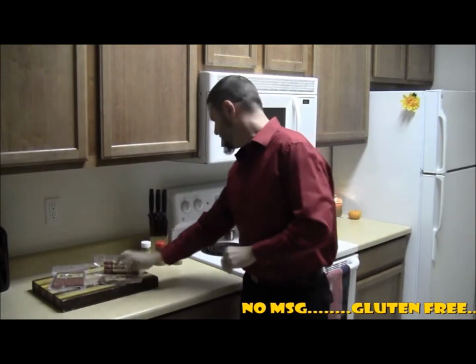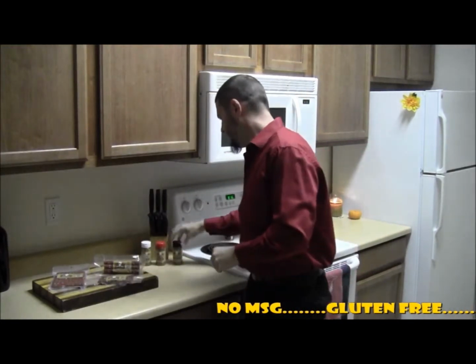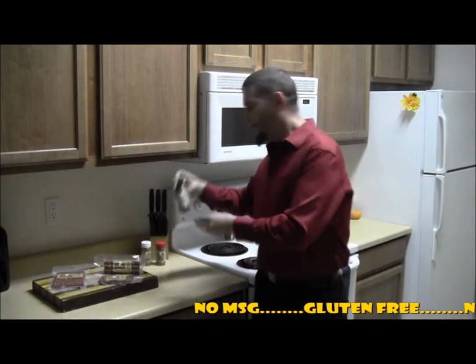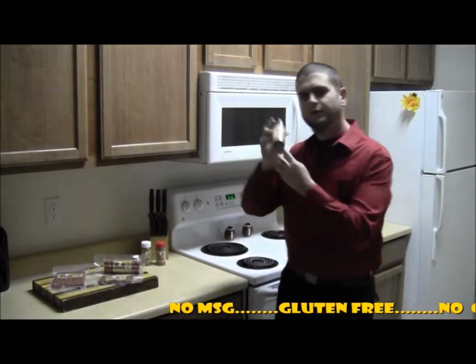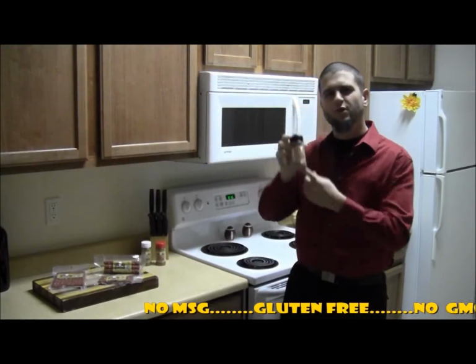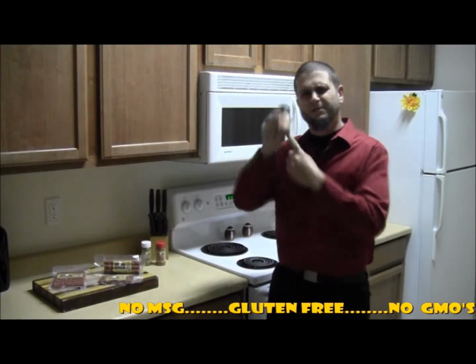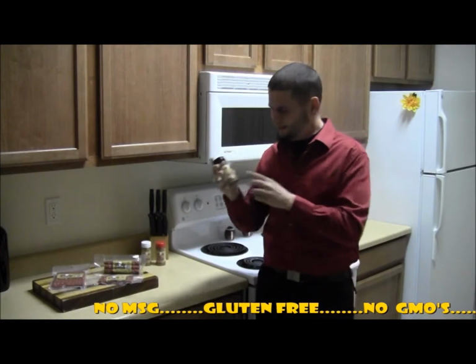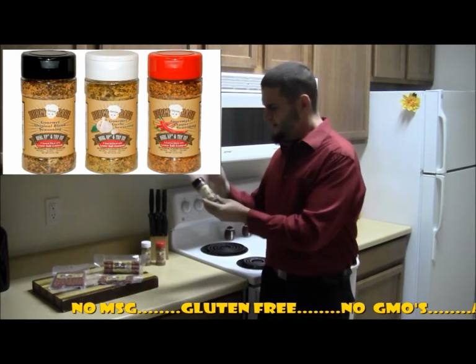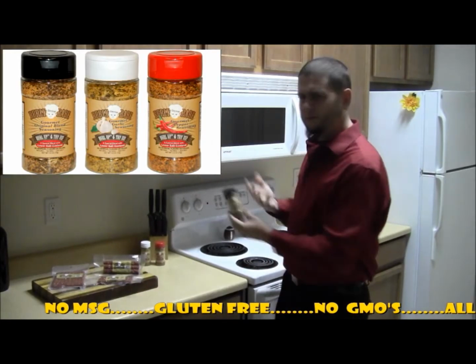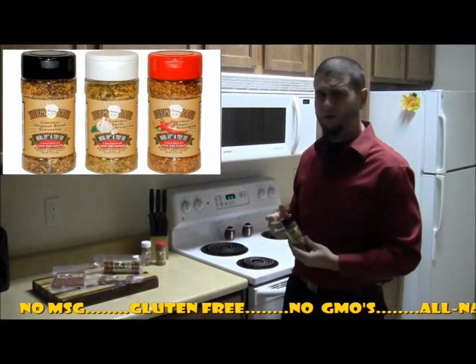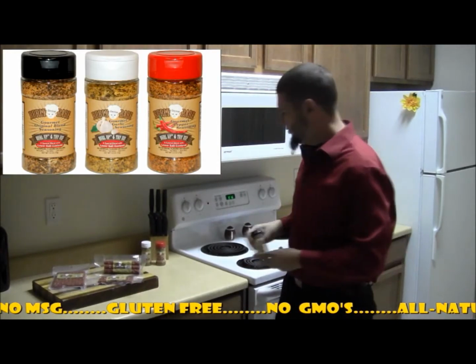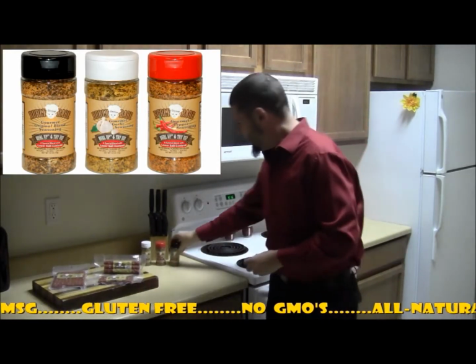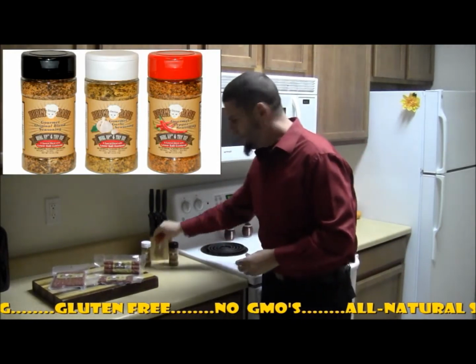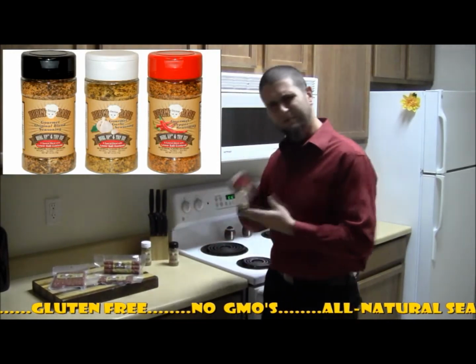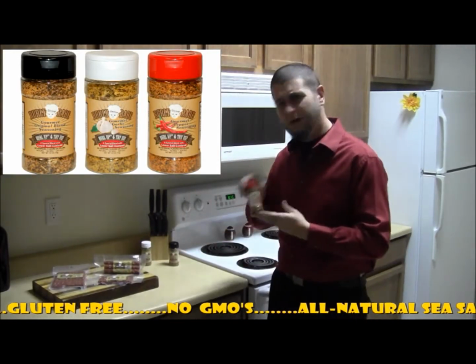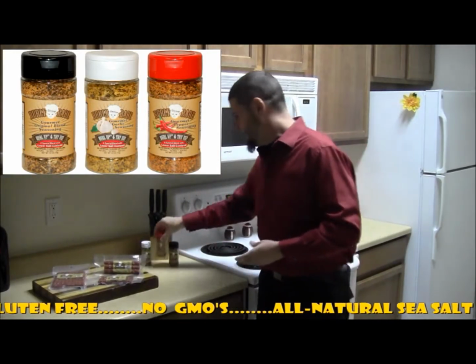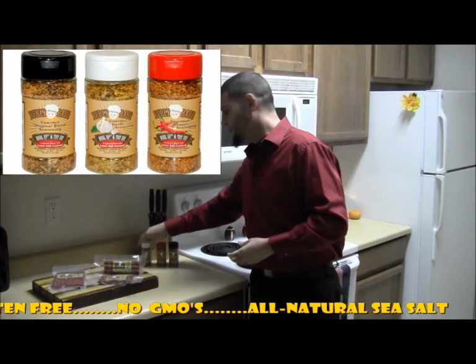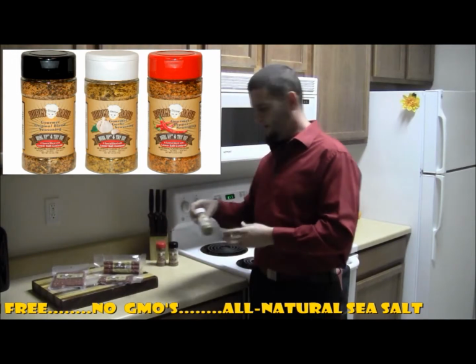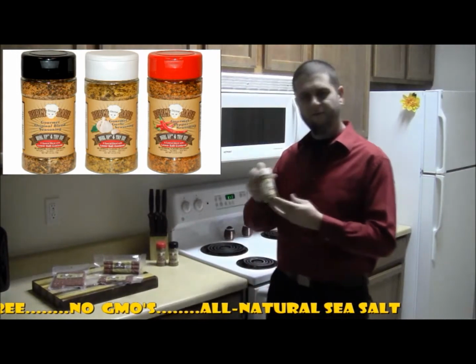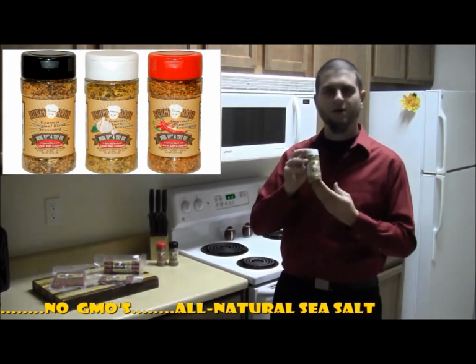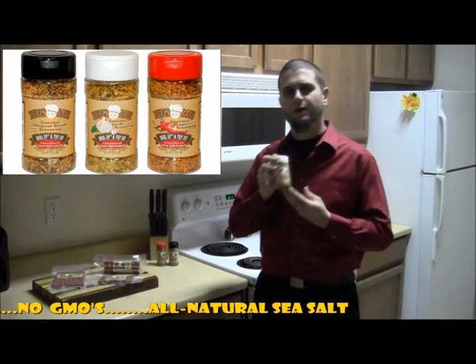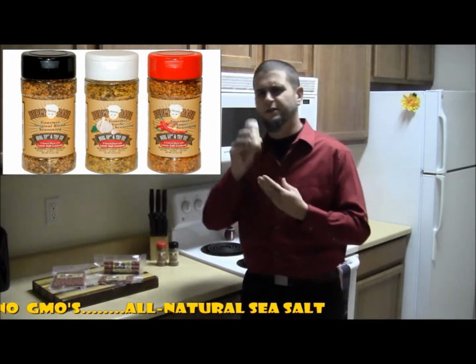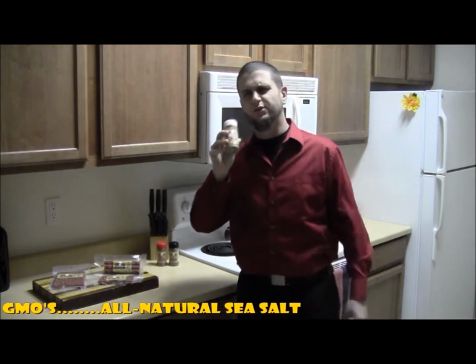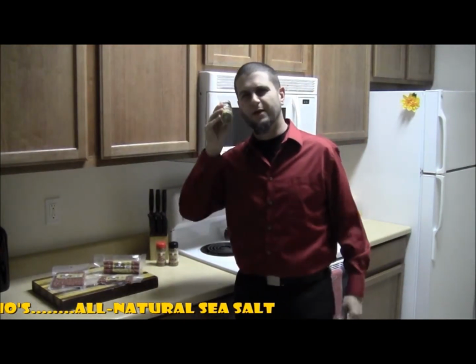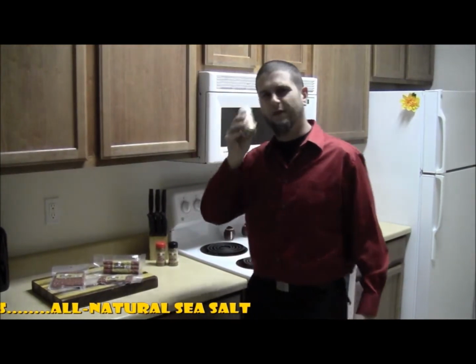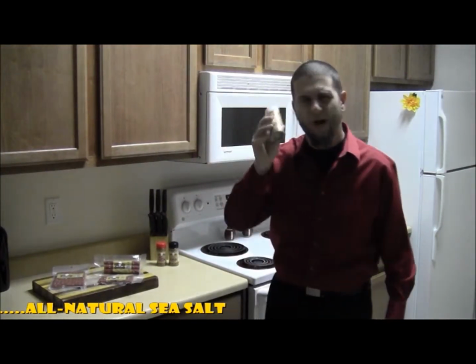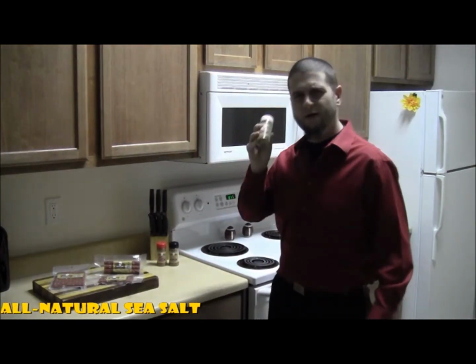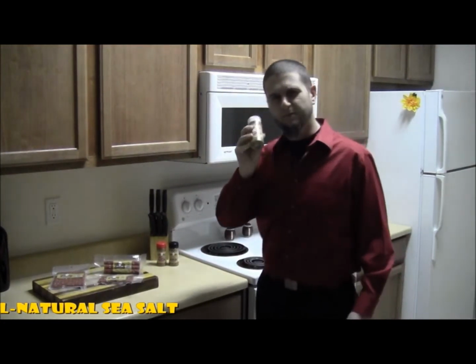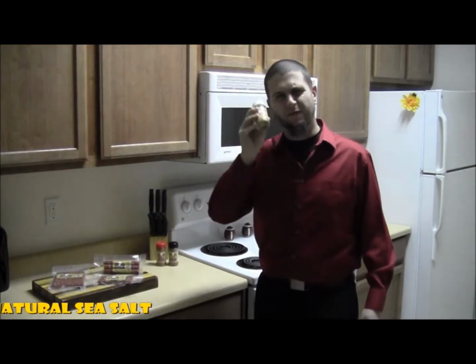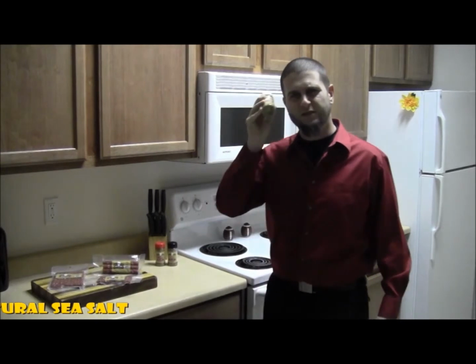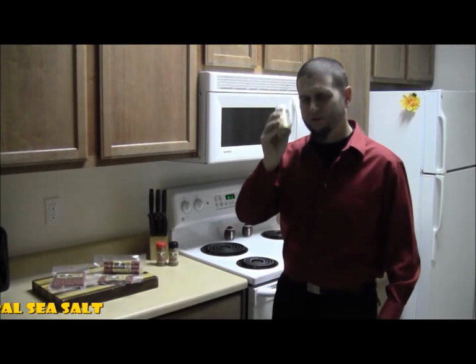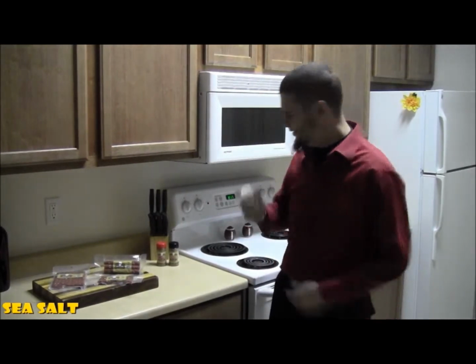You throw in our low sodium seasoning. This right here is our original blend. We have our pepper blend, and oh my, my favorite, our garlic blend. This is juicy — this will make the flavors pop on your meats, on your fishes, on your salads.